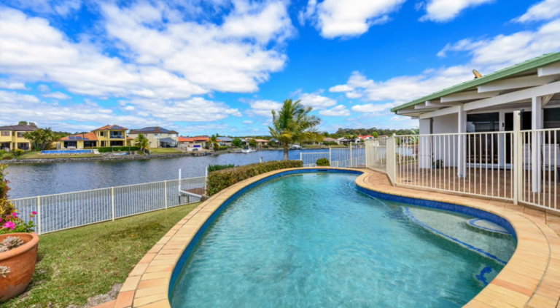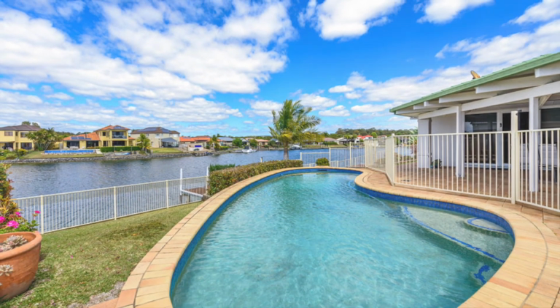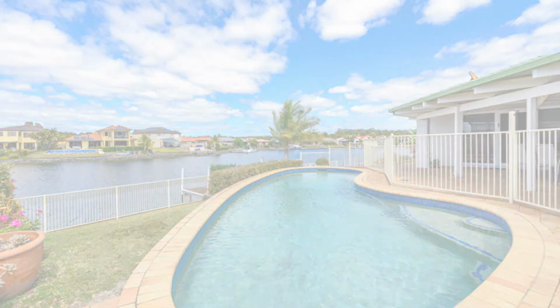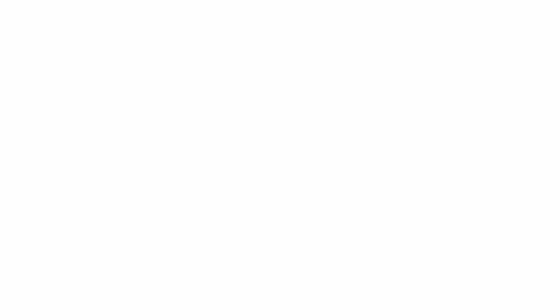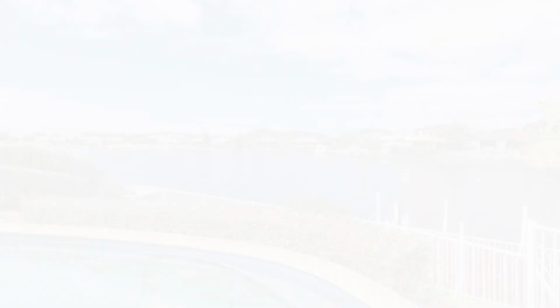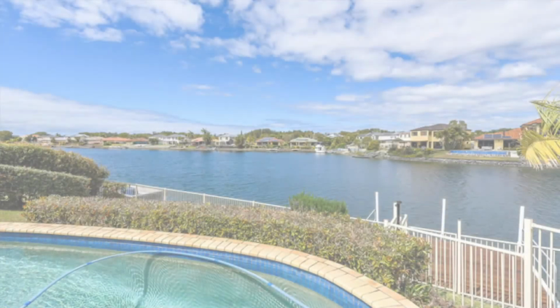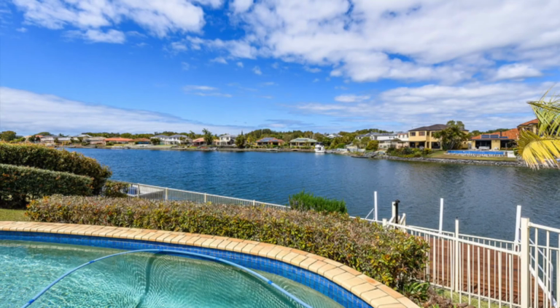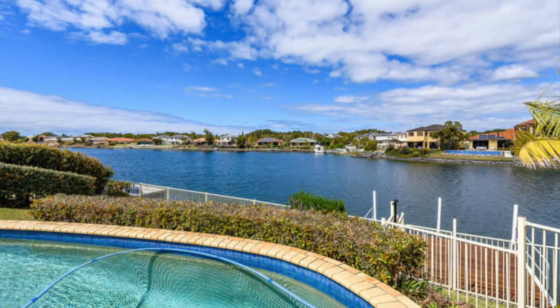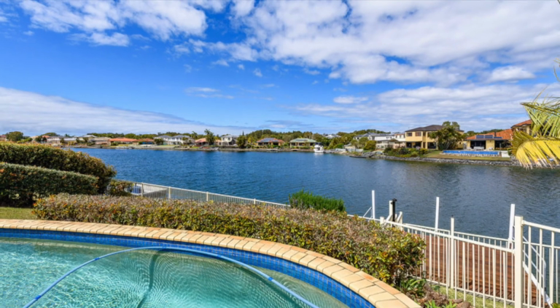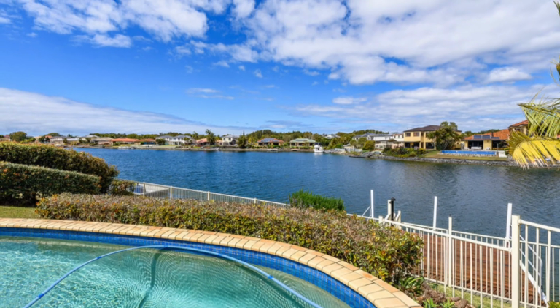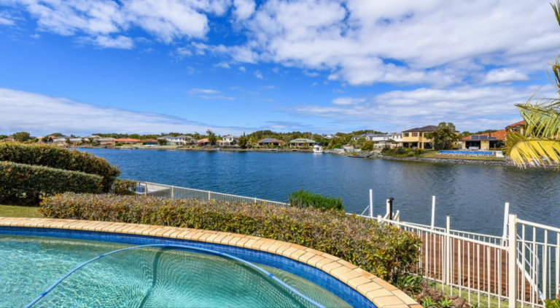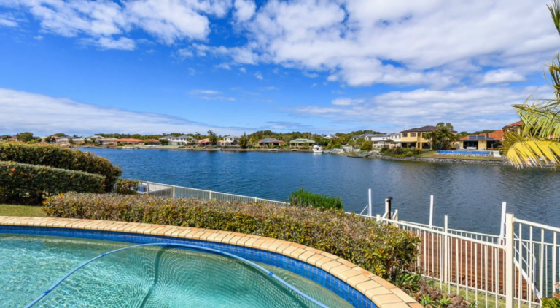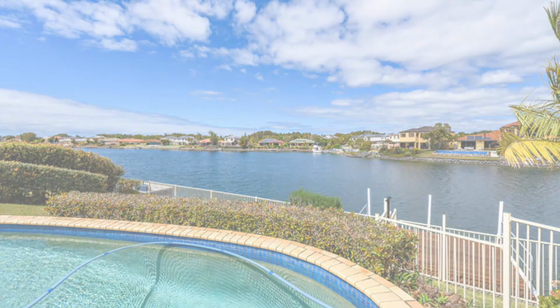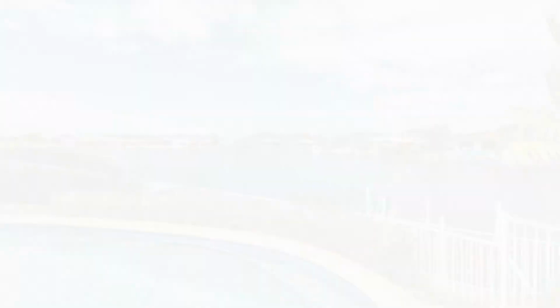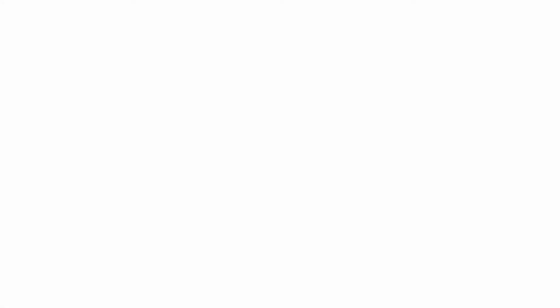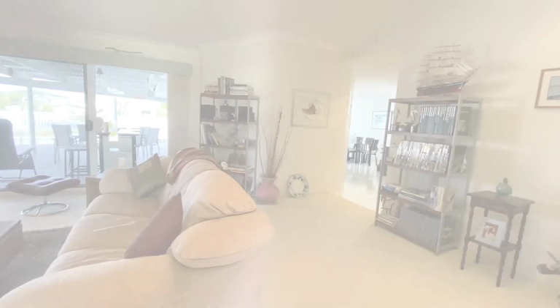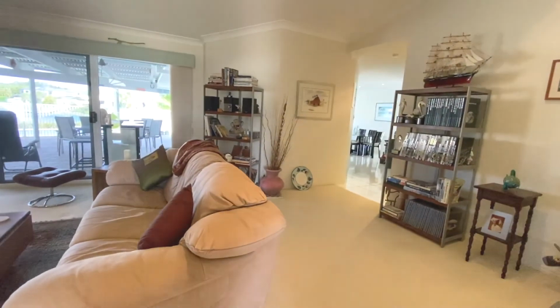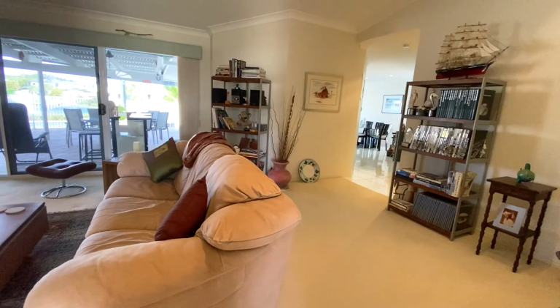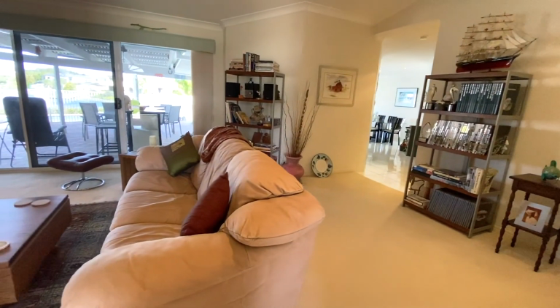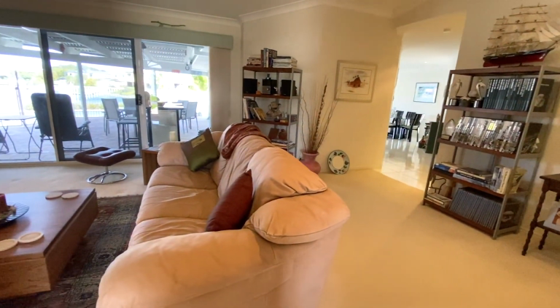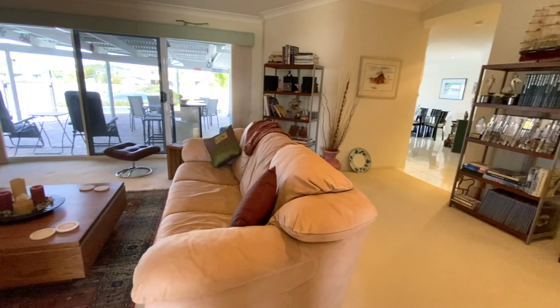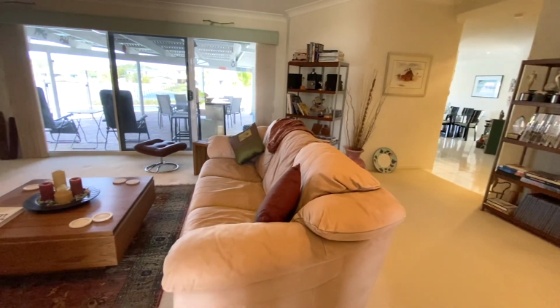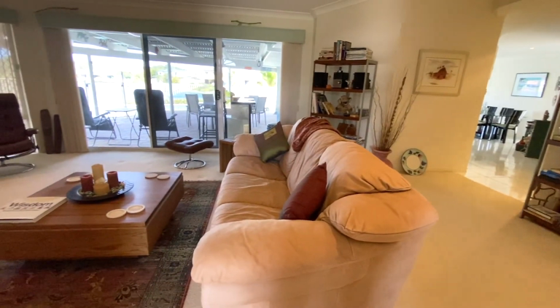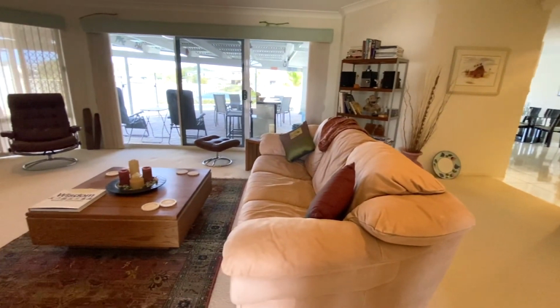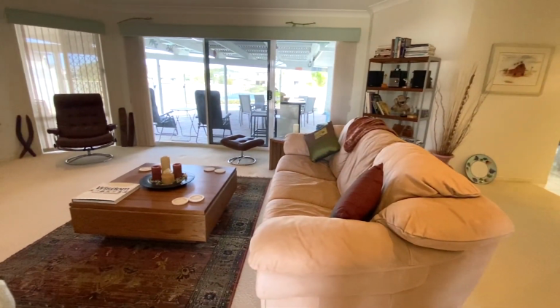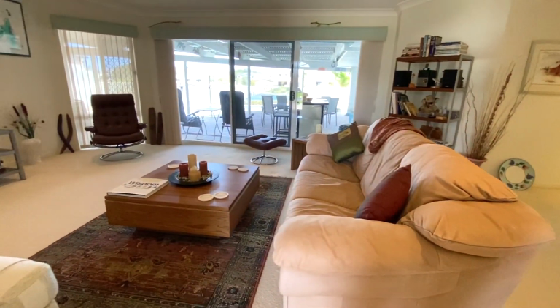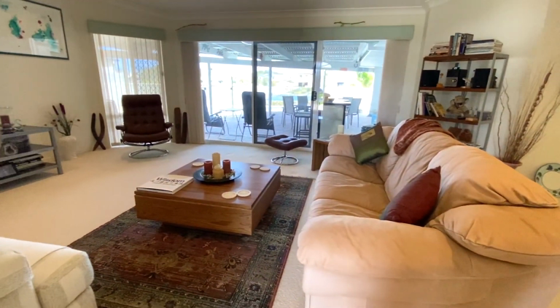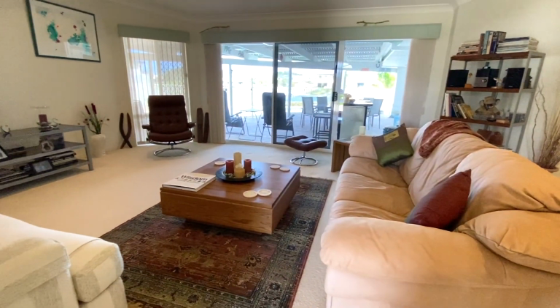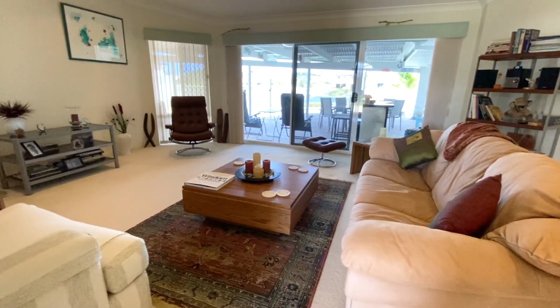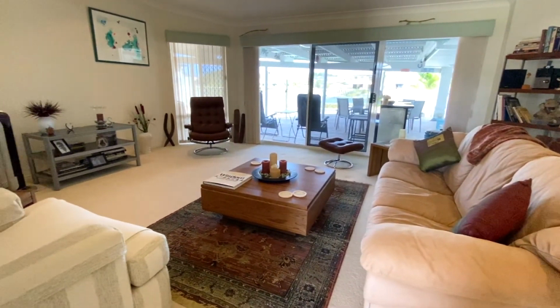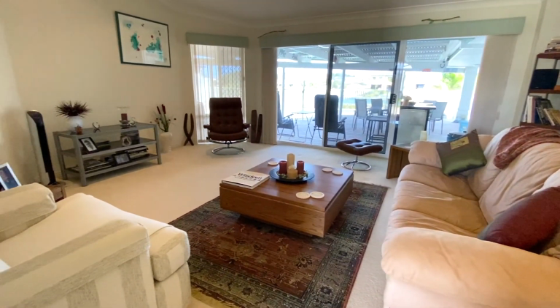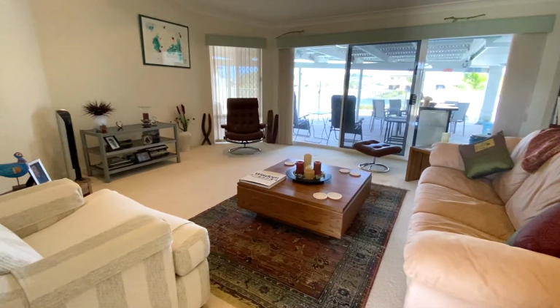Not only will you enjoy the expansive outdoor dining and living, you can also enjoy some family time indoors with the spacious formal living, again boasting gorgeous water views.